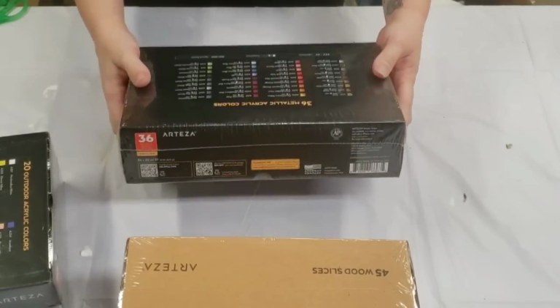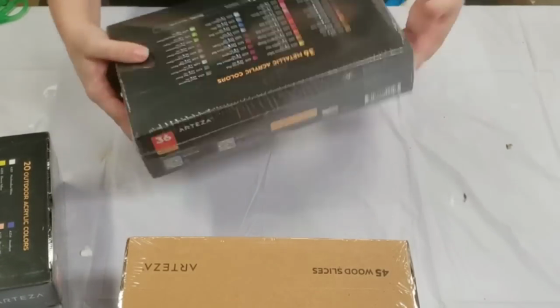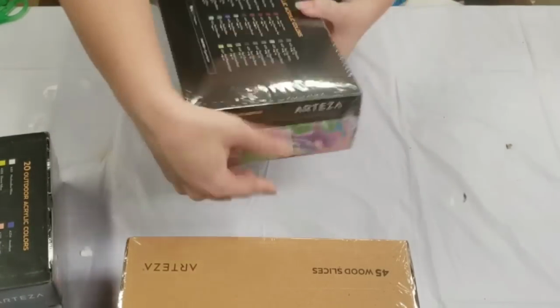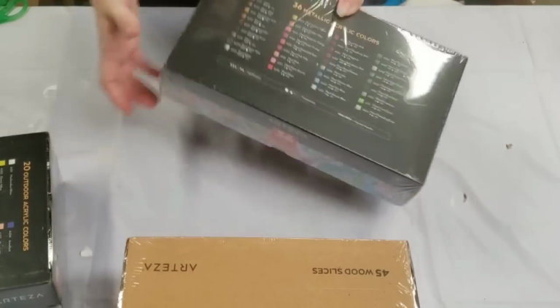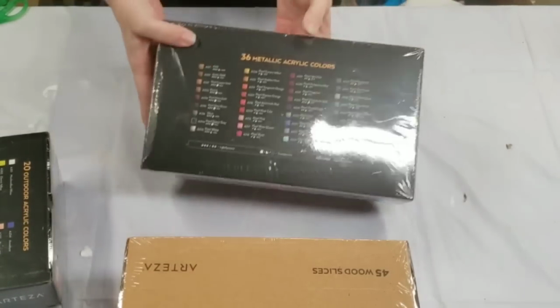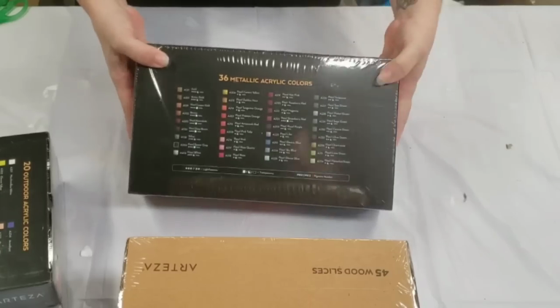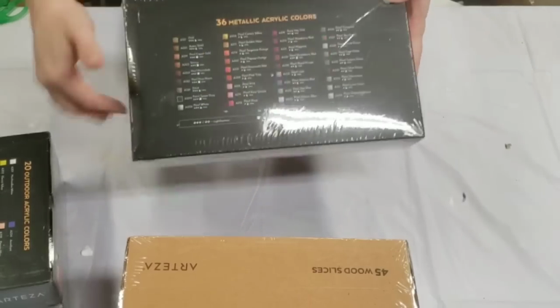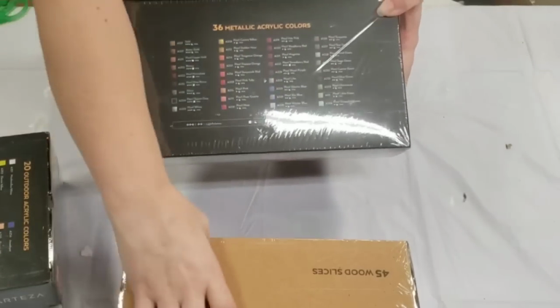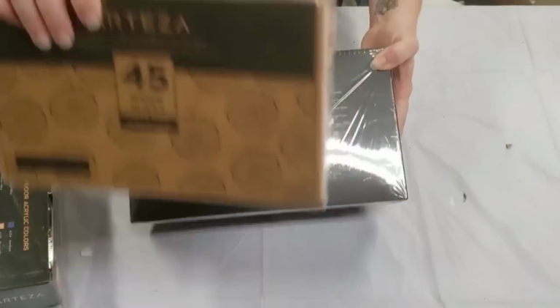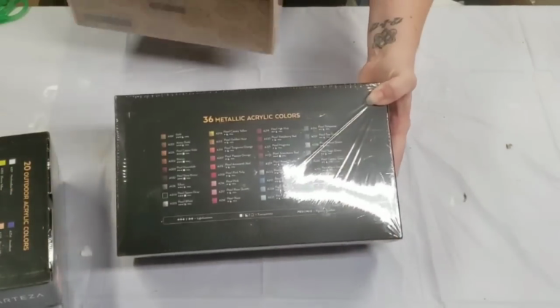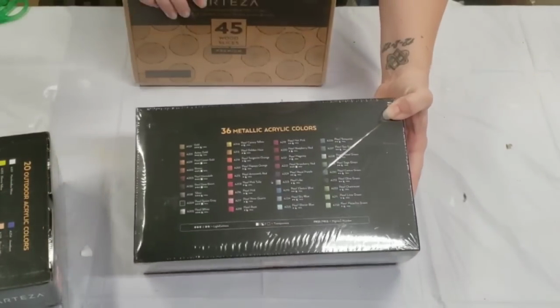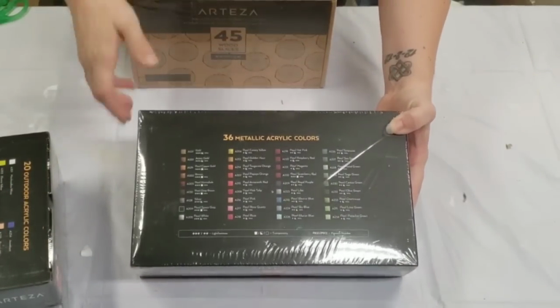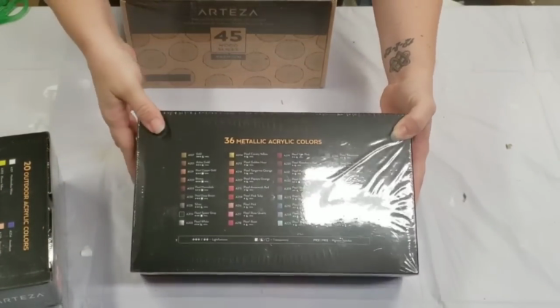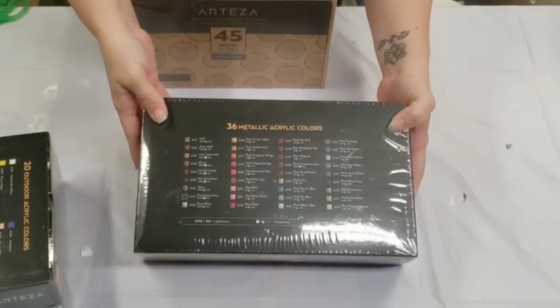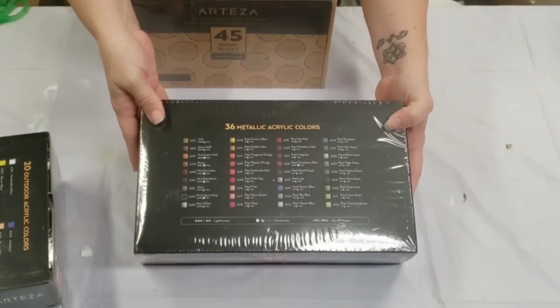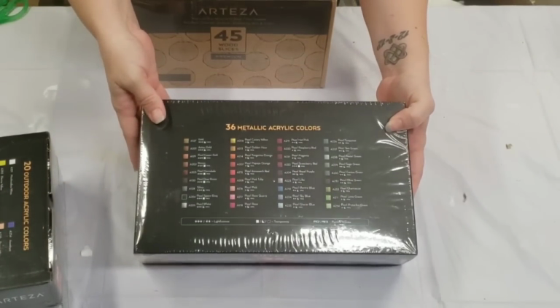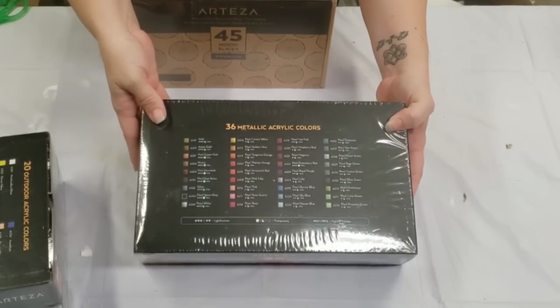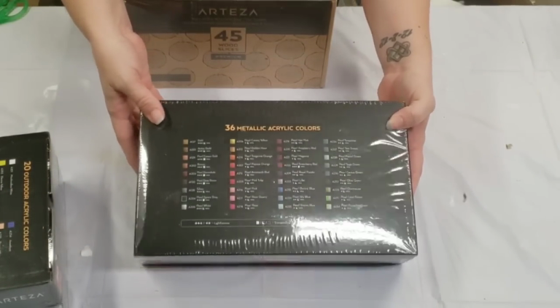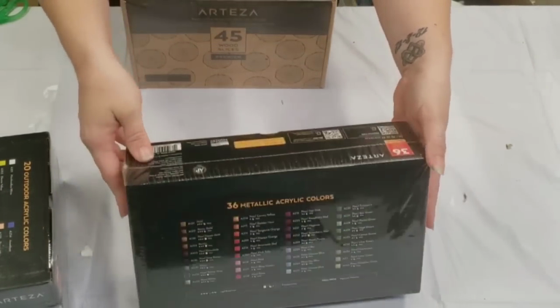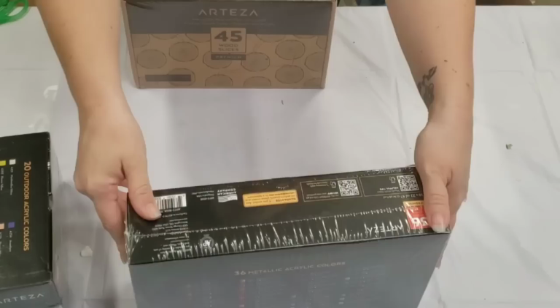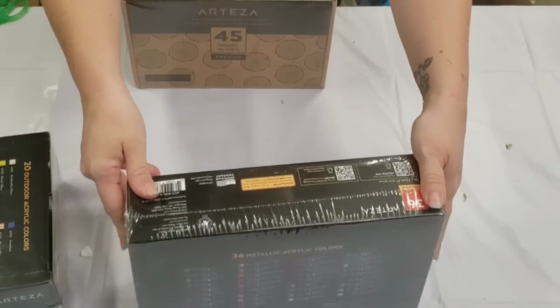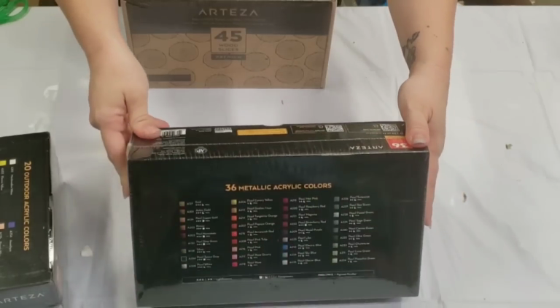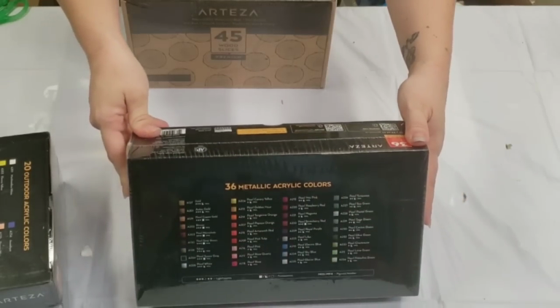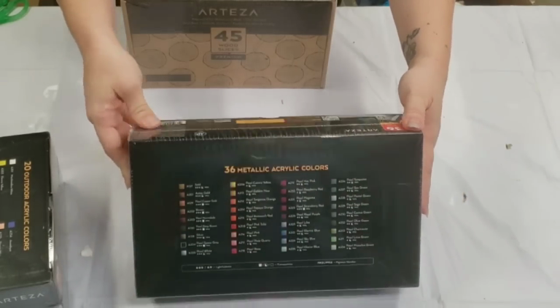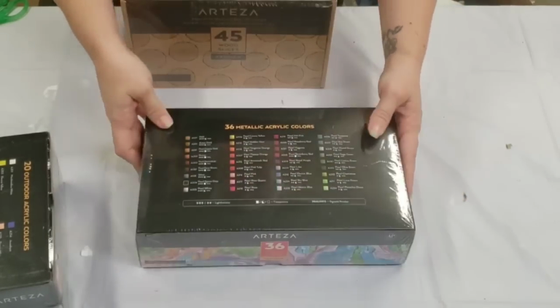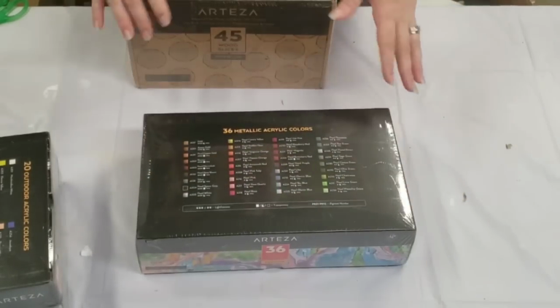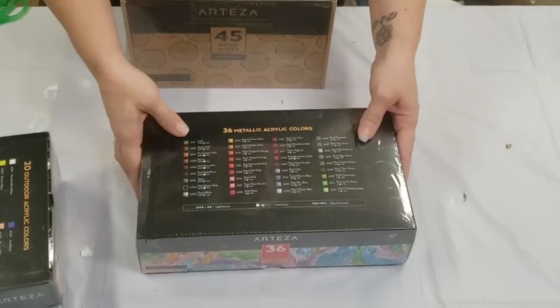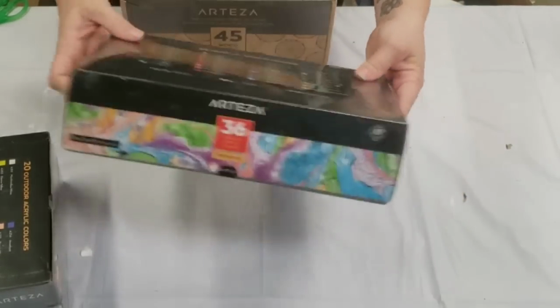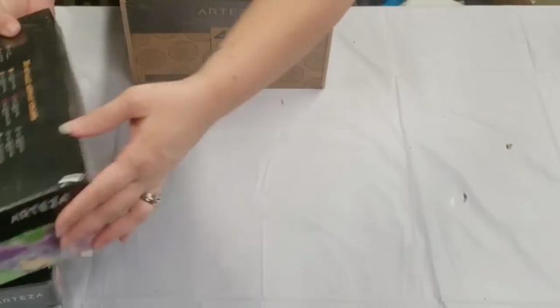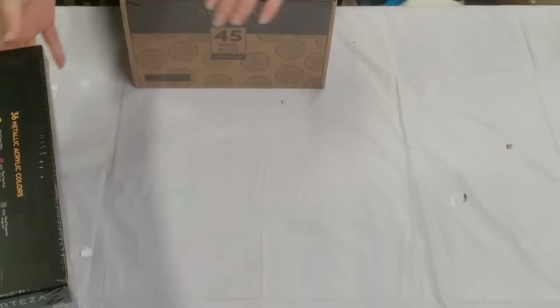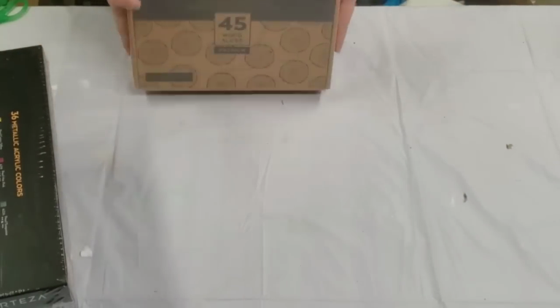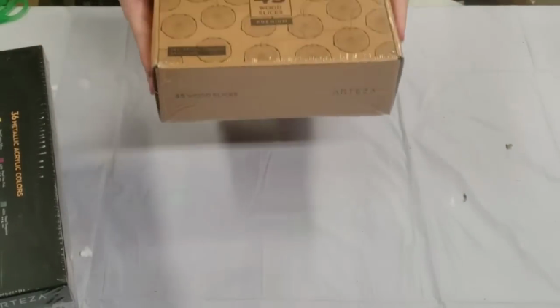Then we have the metallic acrylic colors — 36 metallic acrylic colors. I'm going to have so much fun with those. I'll open these boxes in a second.